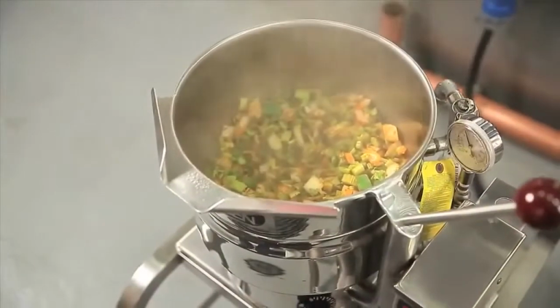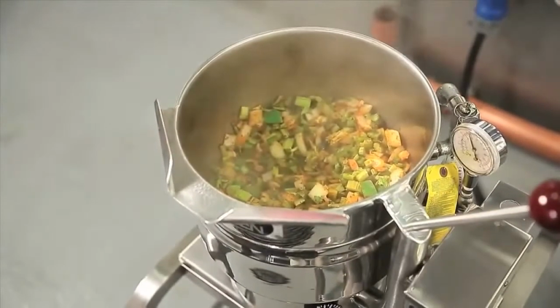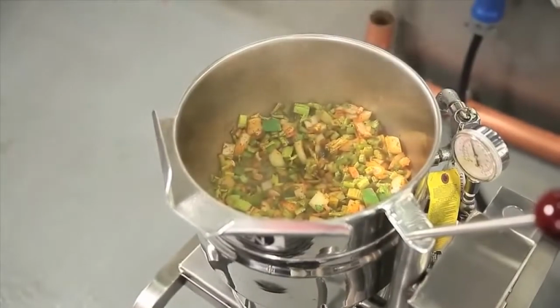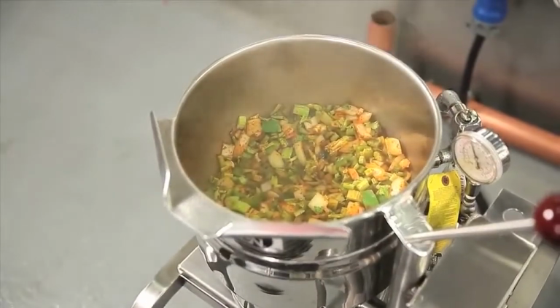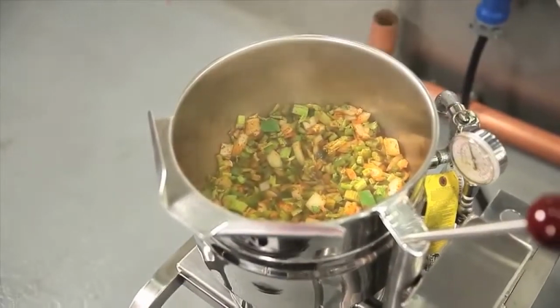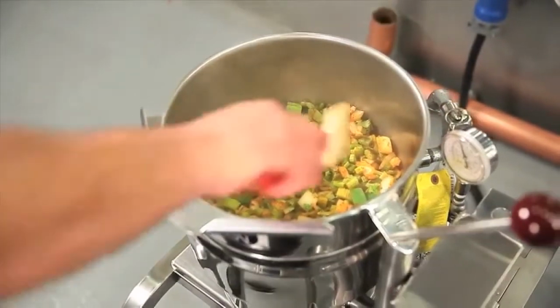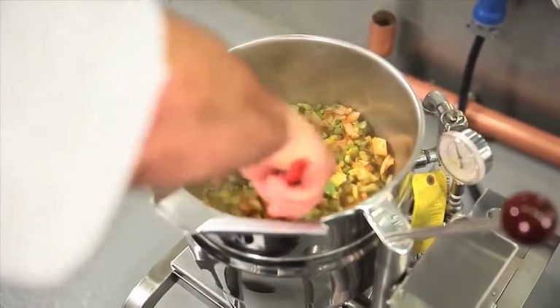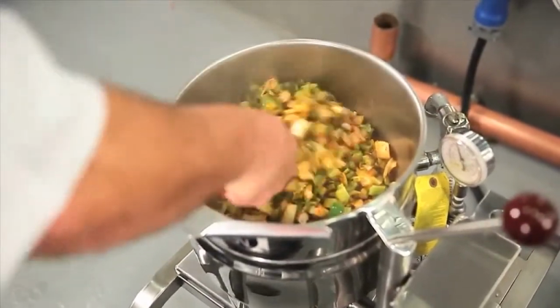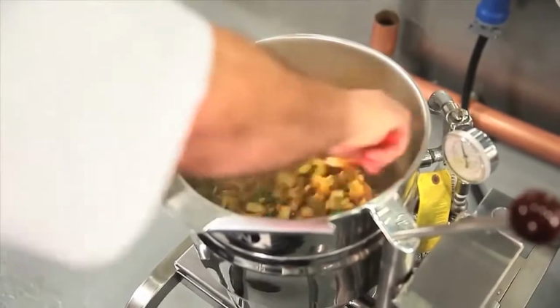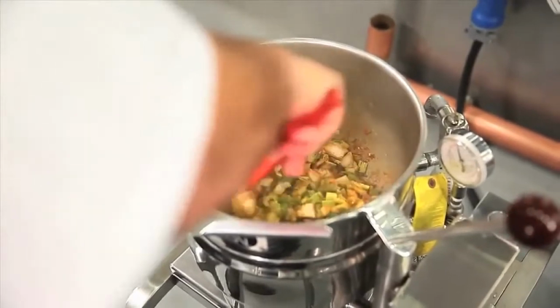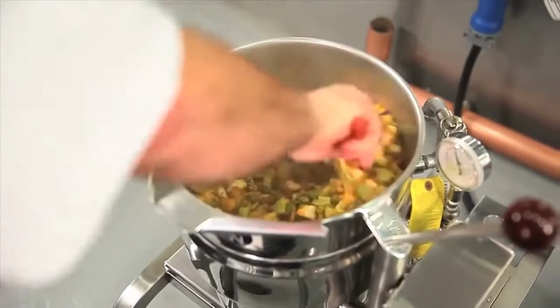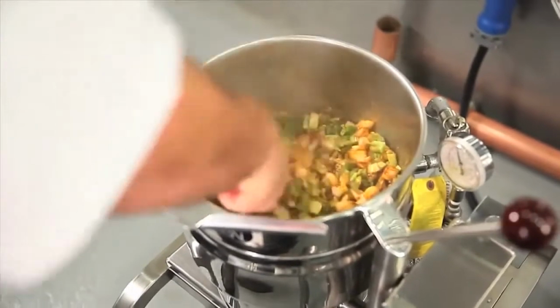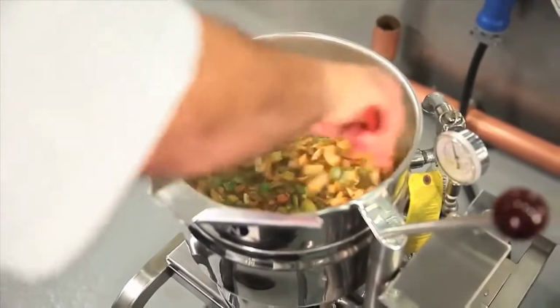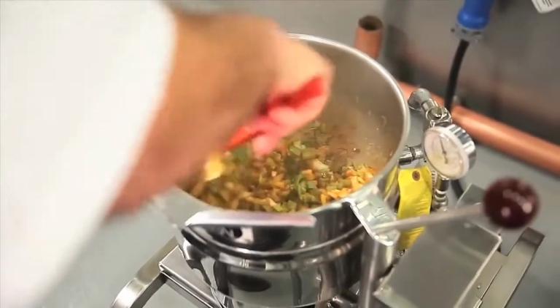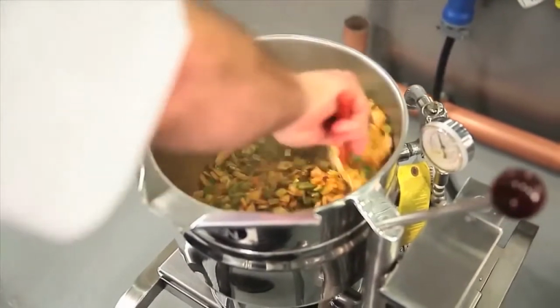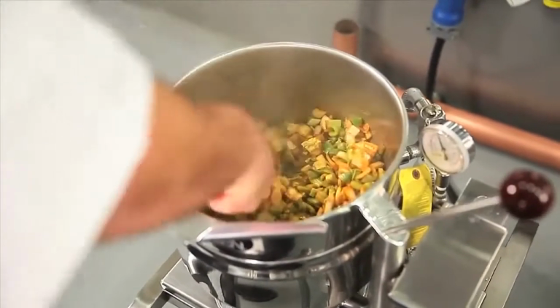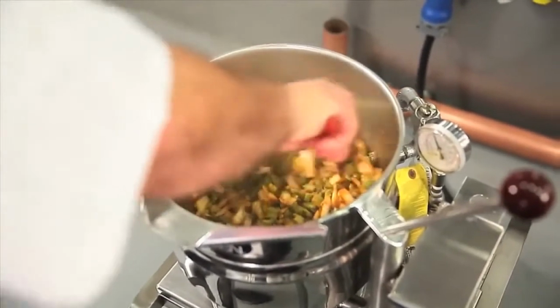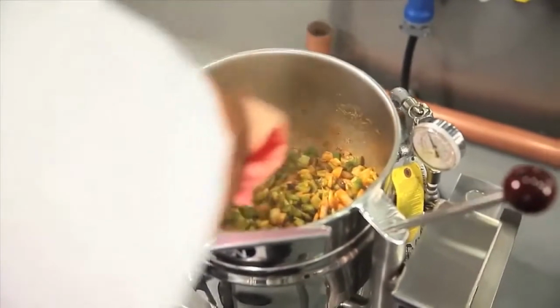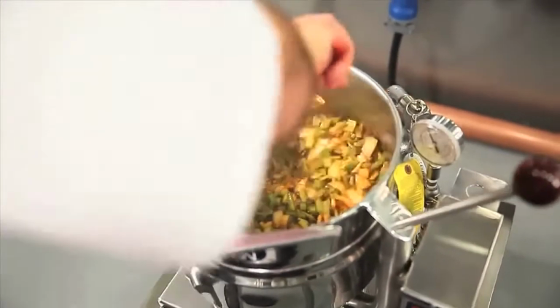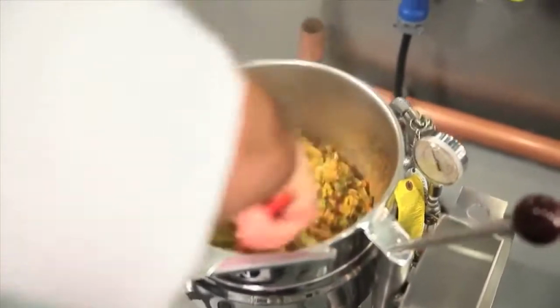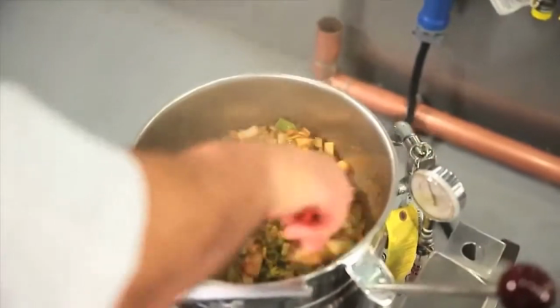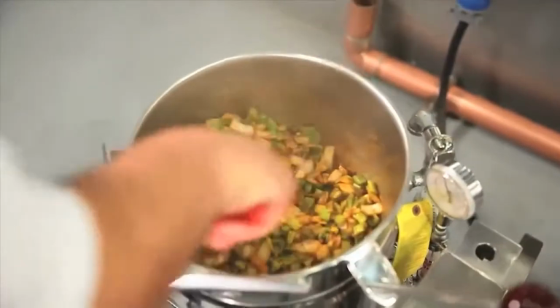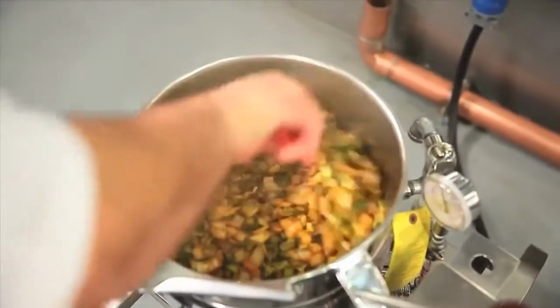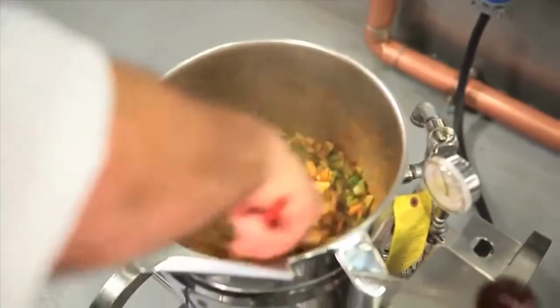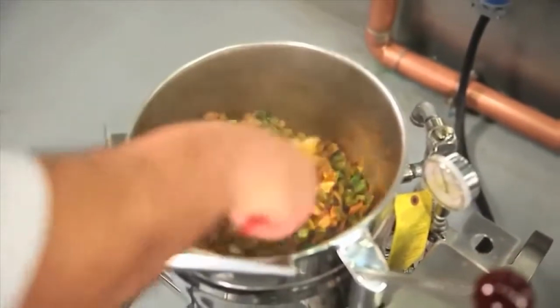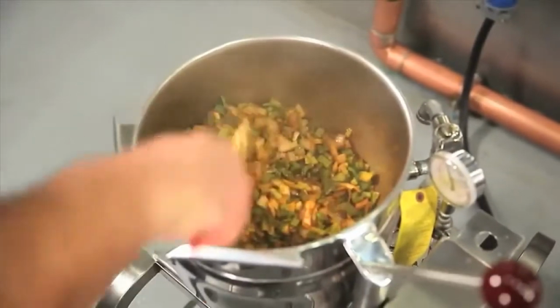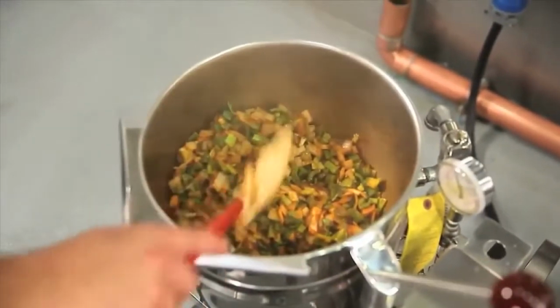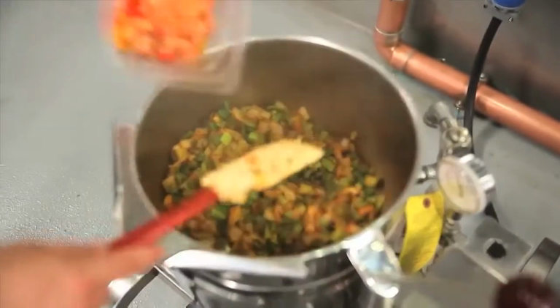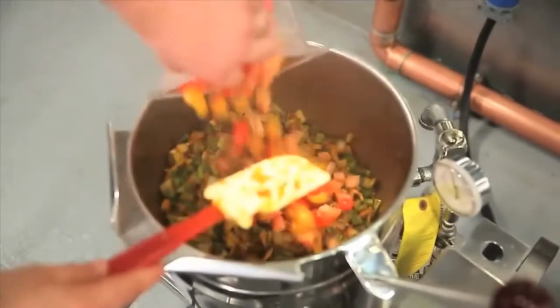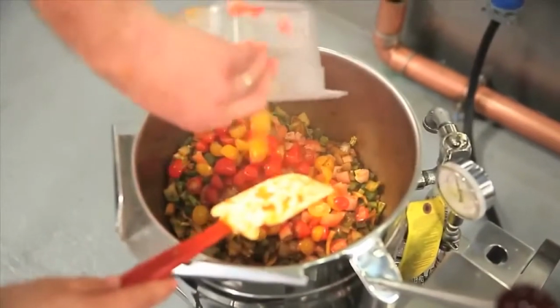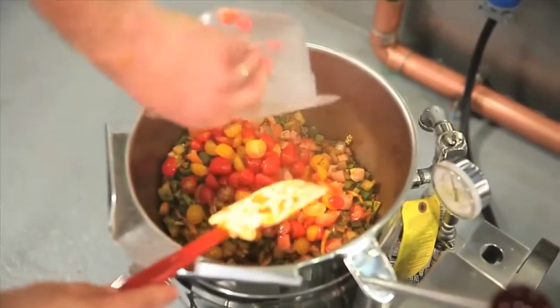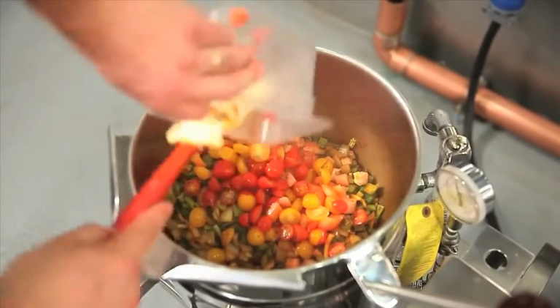We start in the kettle with a combination of onions, garlic, Anaheim and bell peppers, and a blend of herbs and spices including chili powder, cumin, garlic, pepper, and salt, and then adding diced tomatoes.